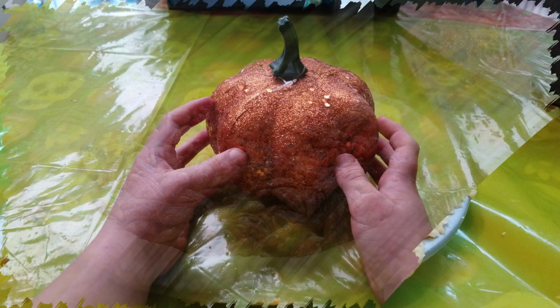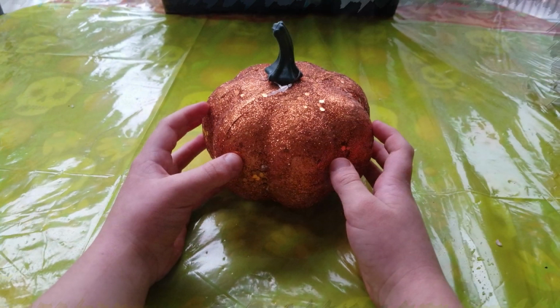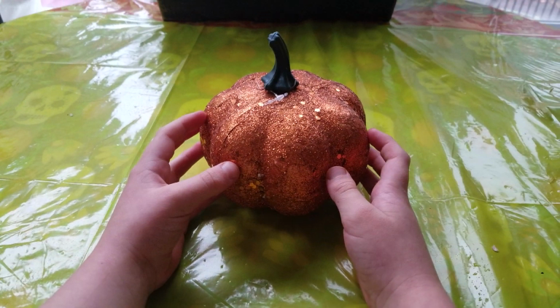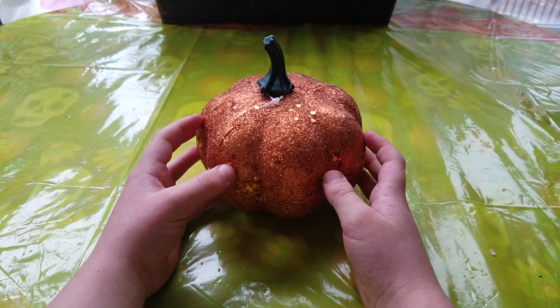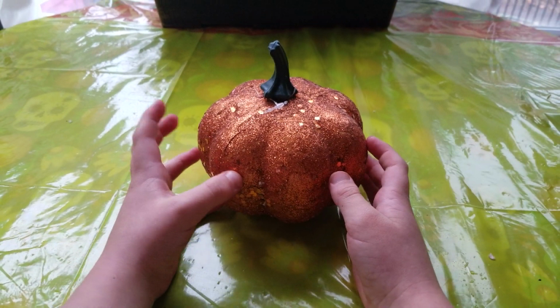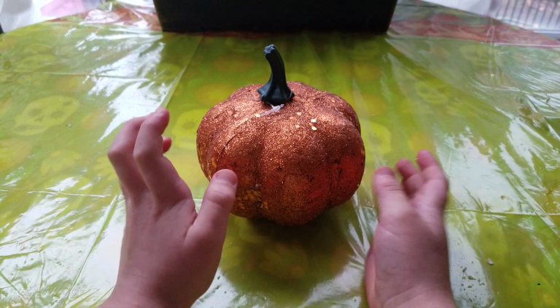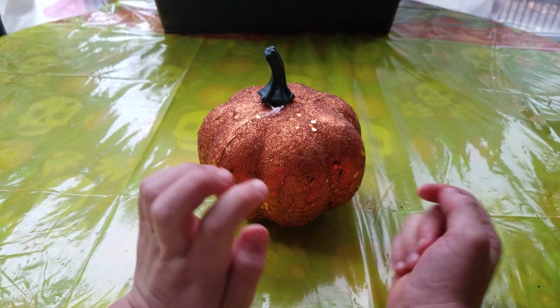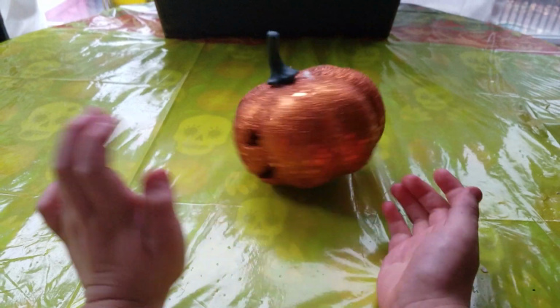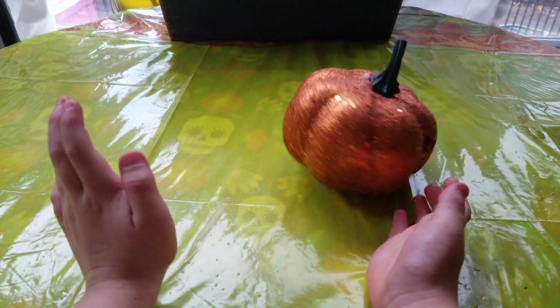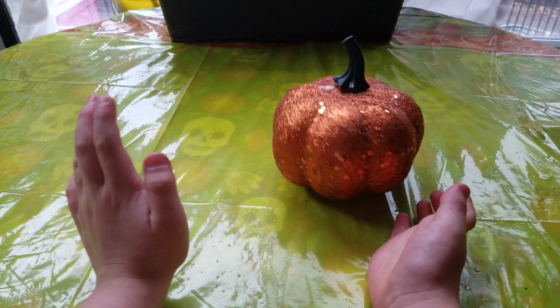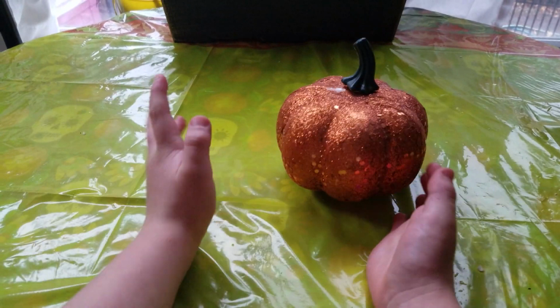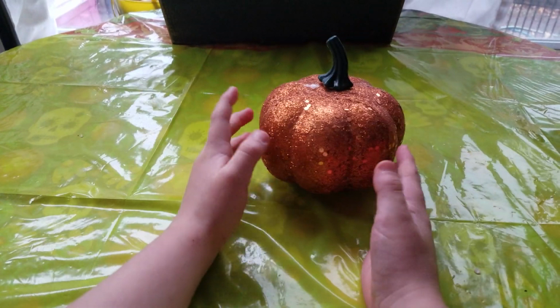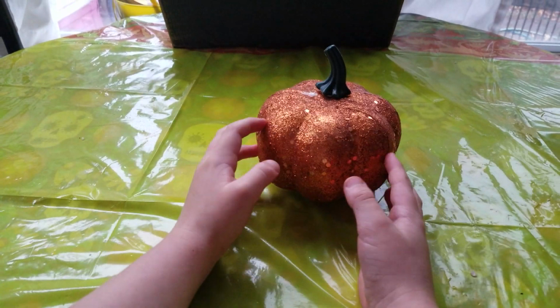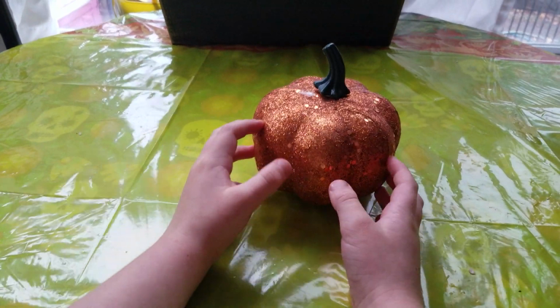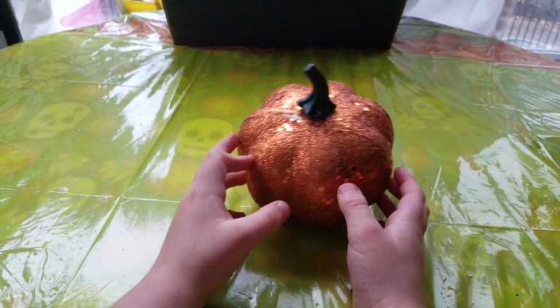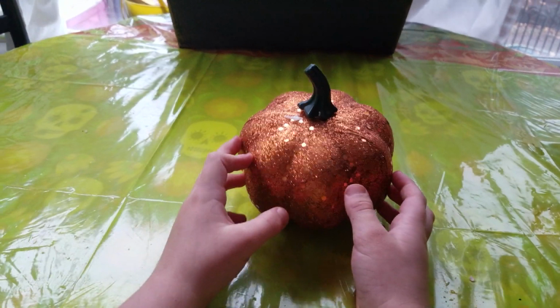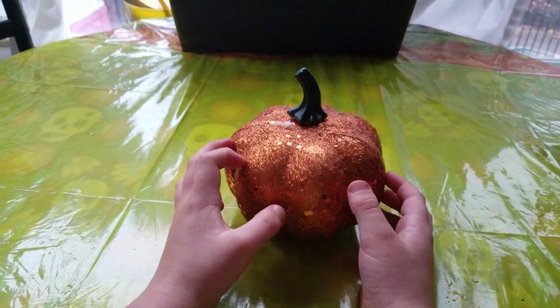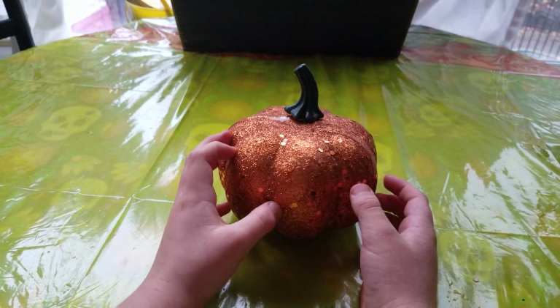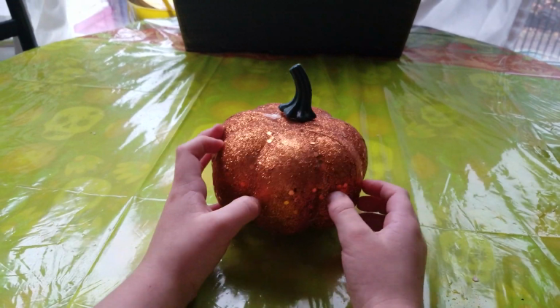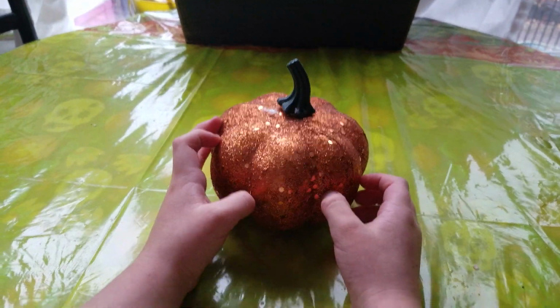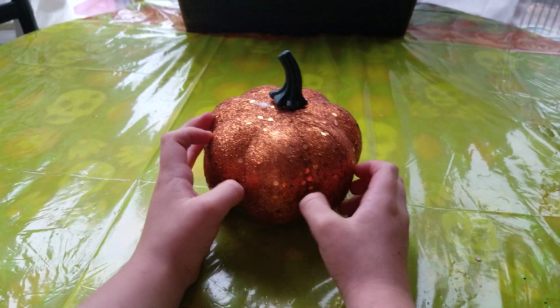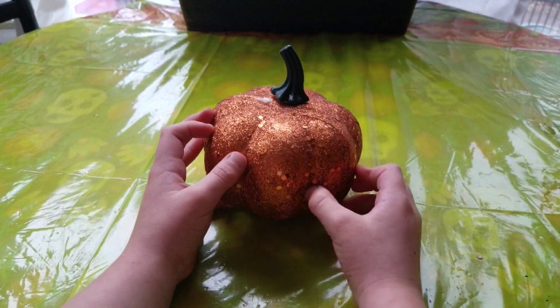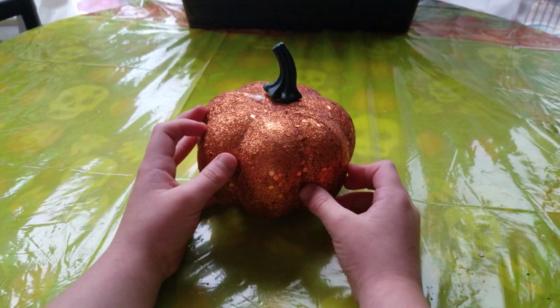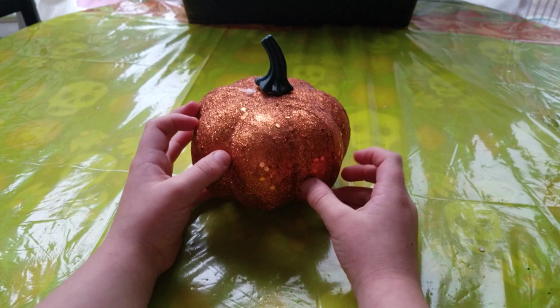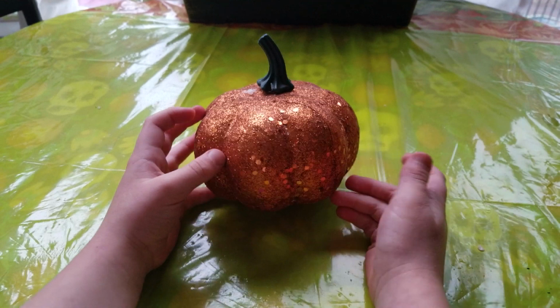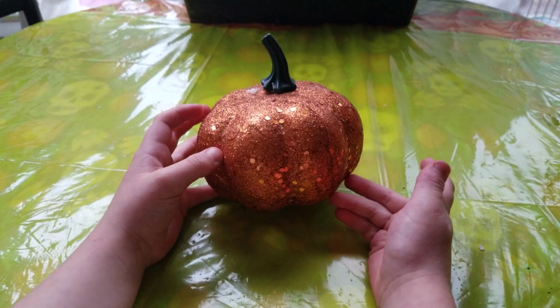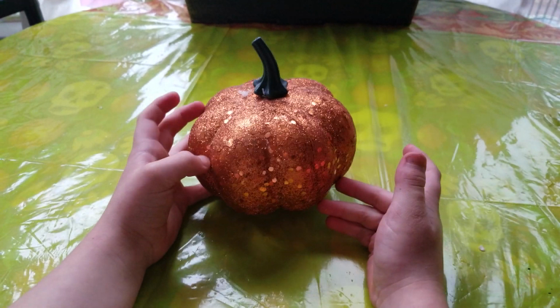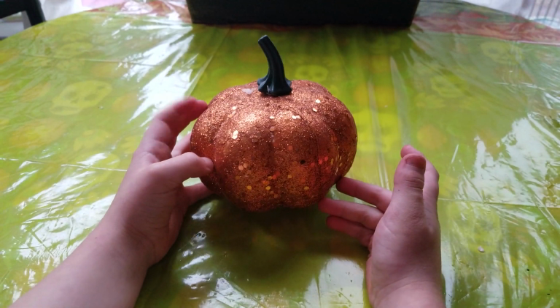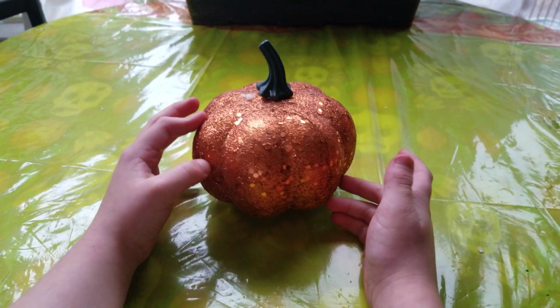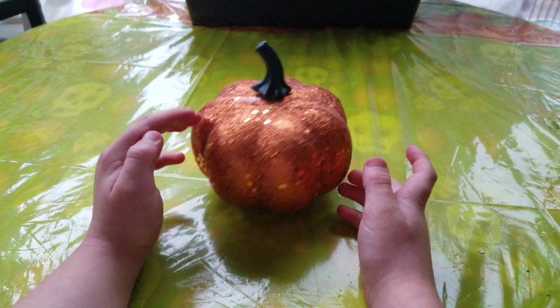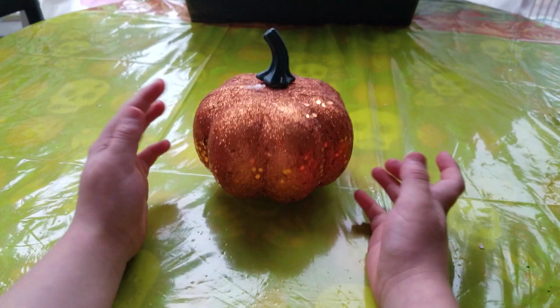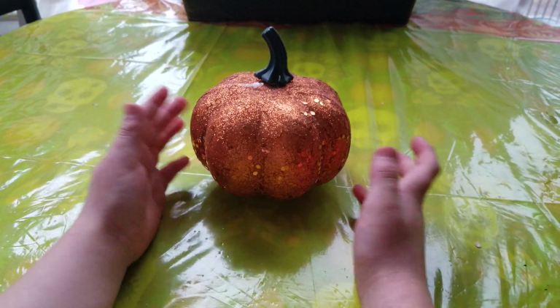Hi, I'm Pumpkins and today we're going to be making Pumpkin Pie Cheesecake. Stay tuned.